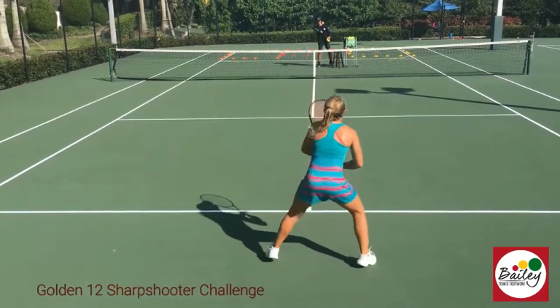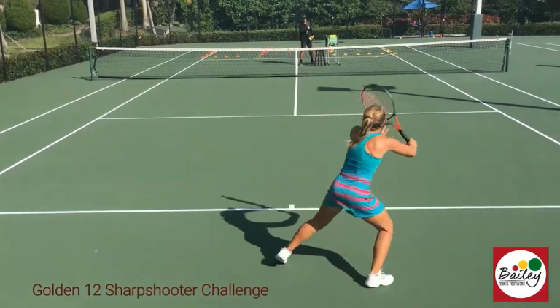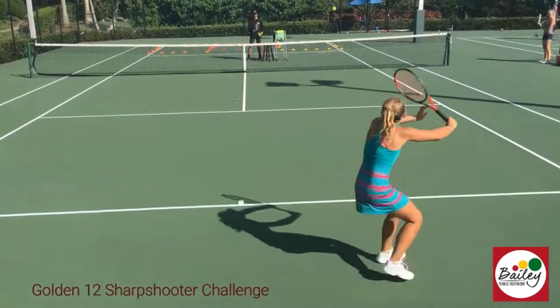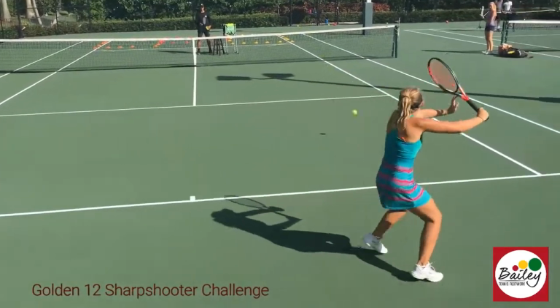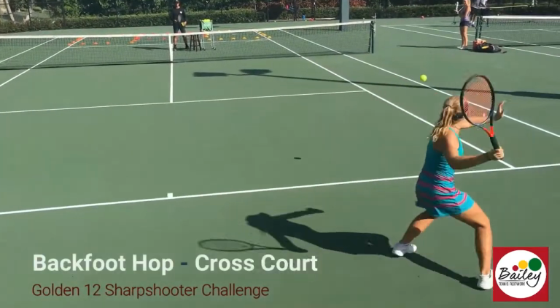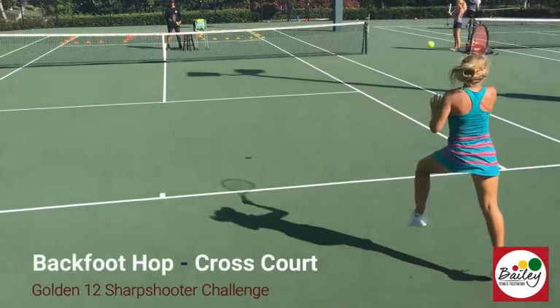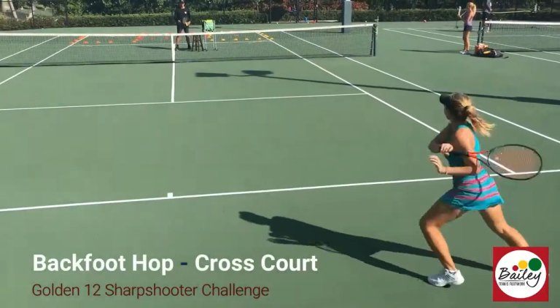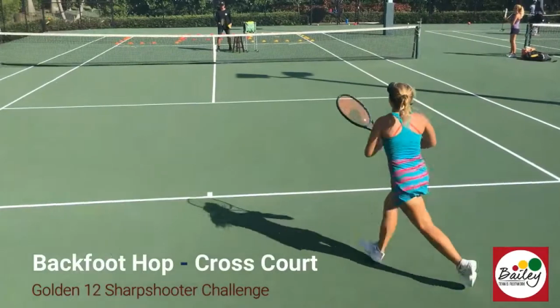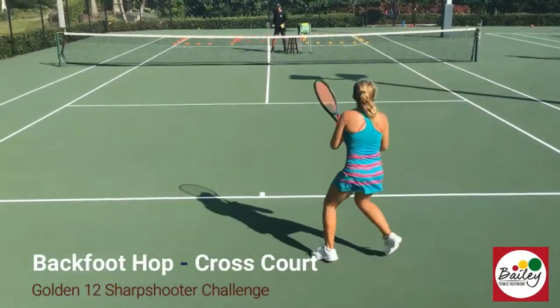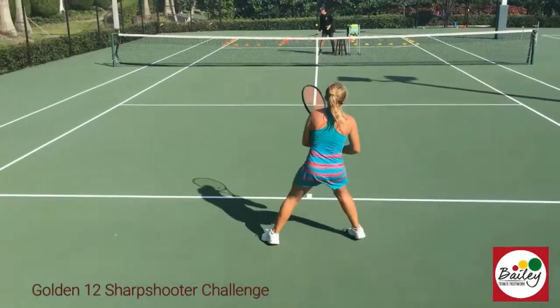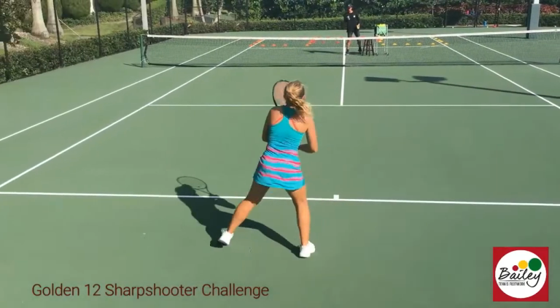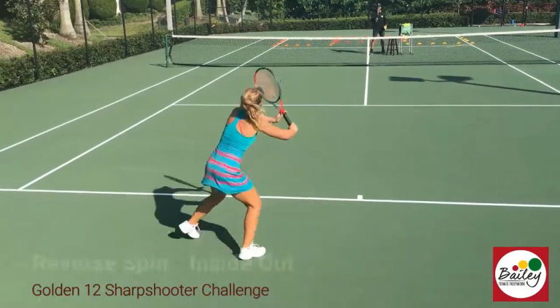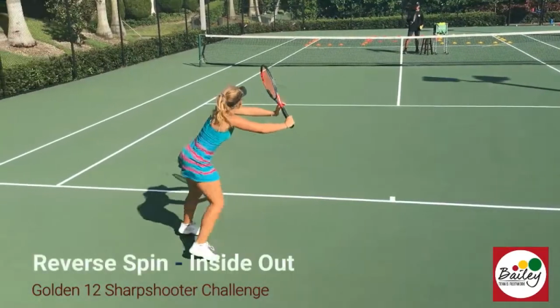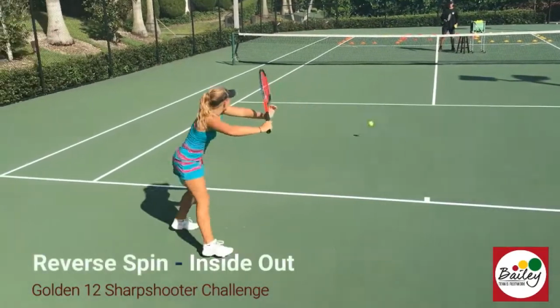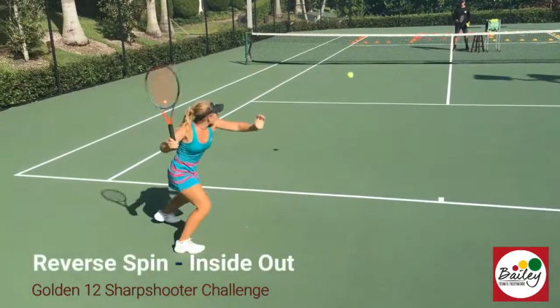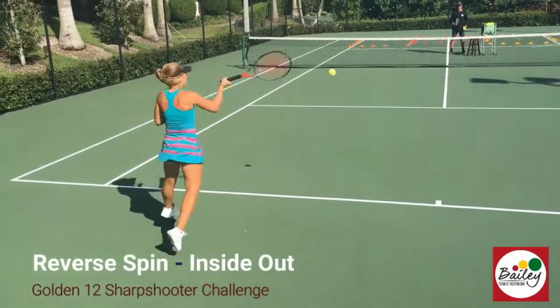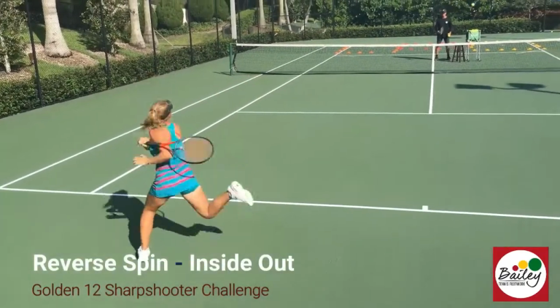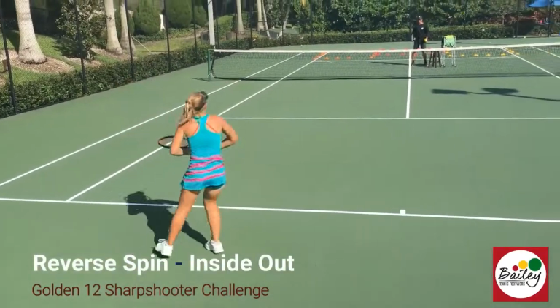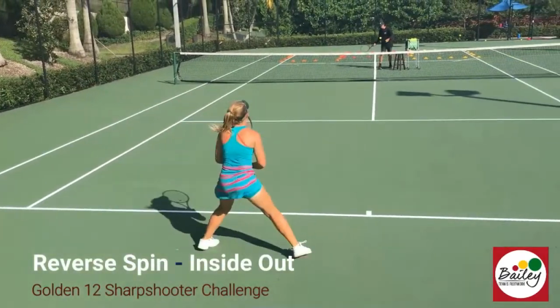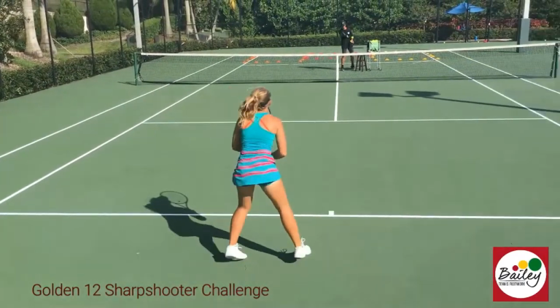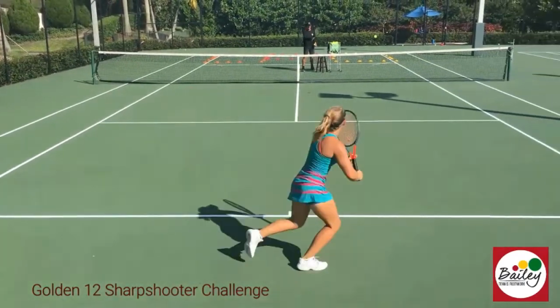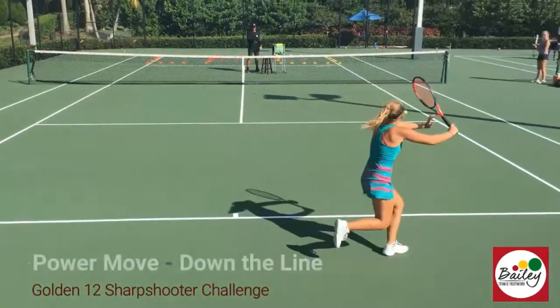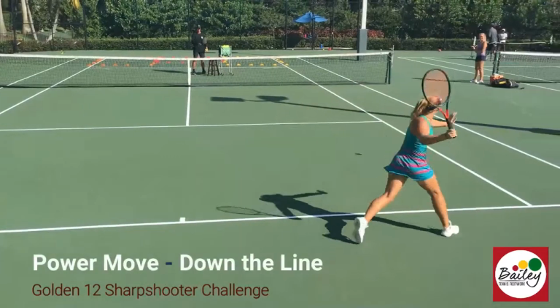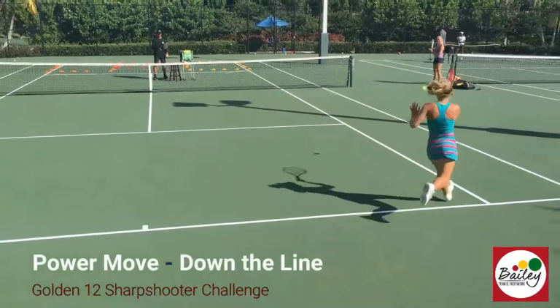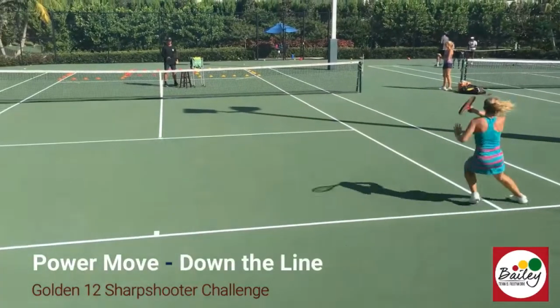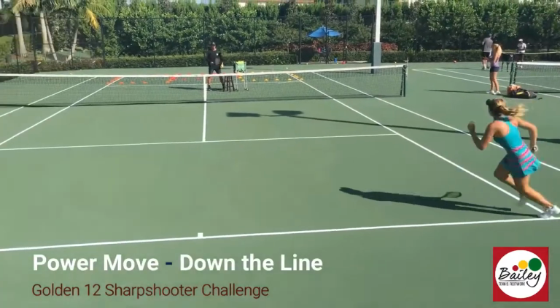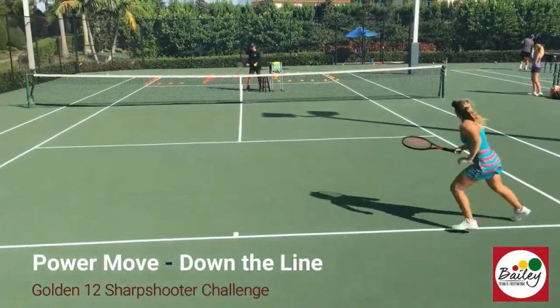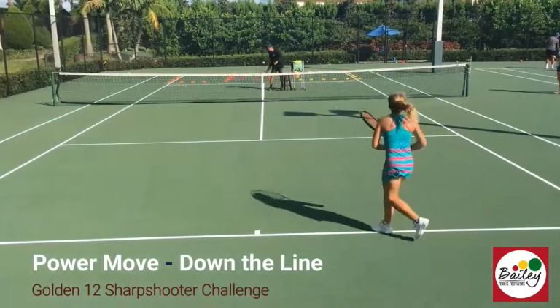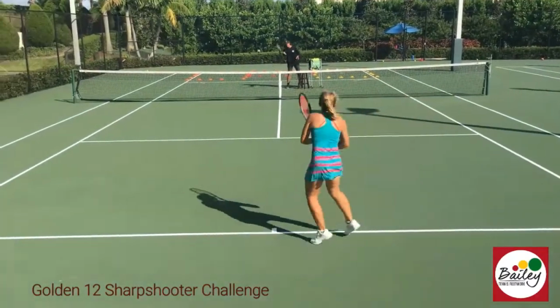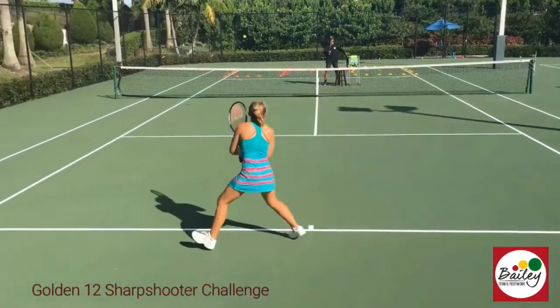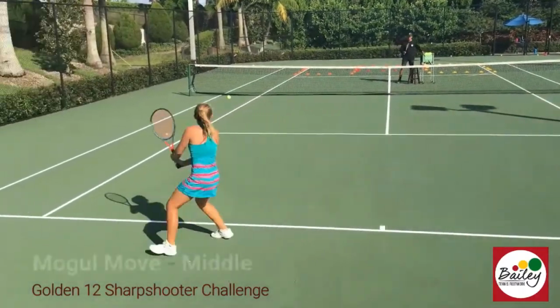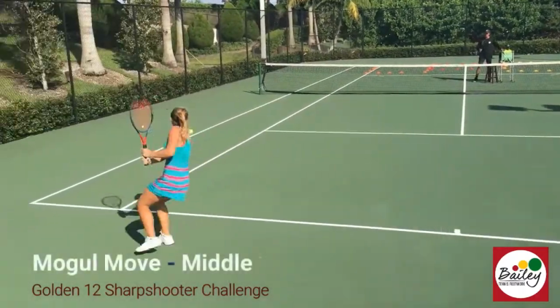Back foot hop, cross court! Reverse spin, inside out yellow. Power move, down the line, kick! Mojo, through the middle, chin to chin!